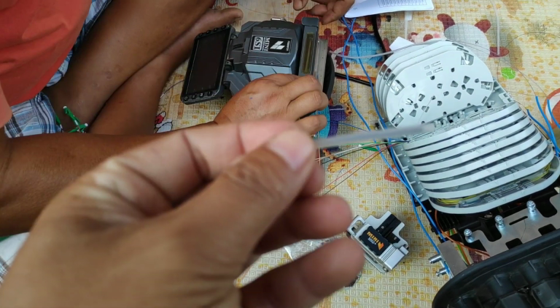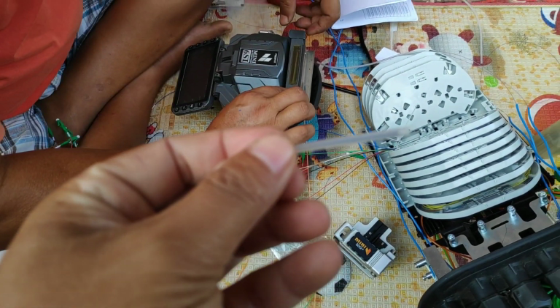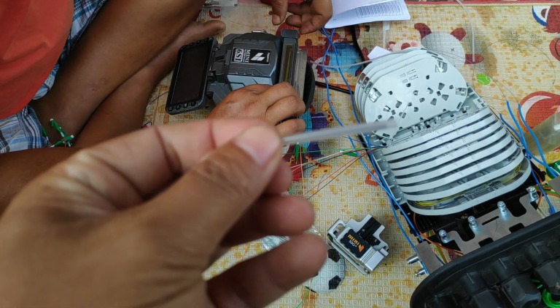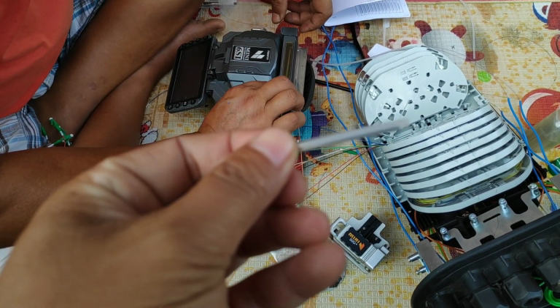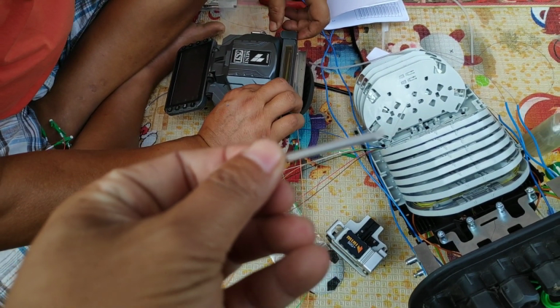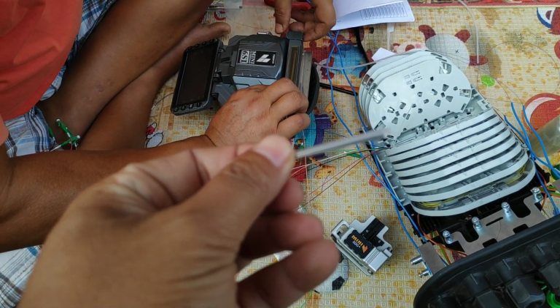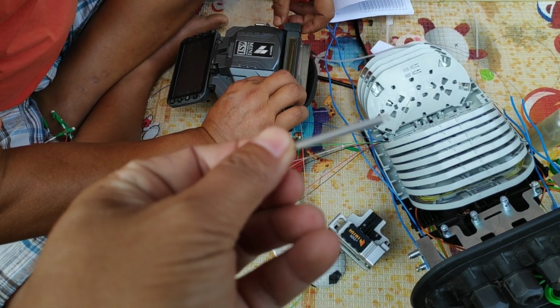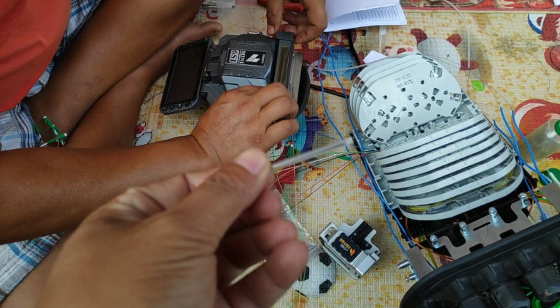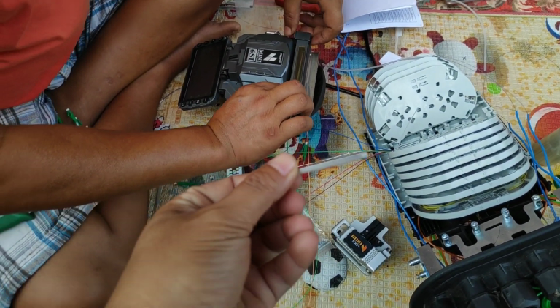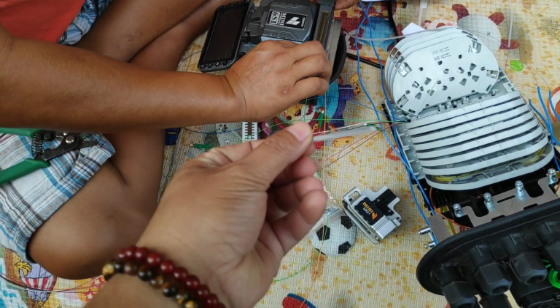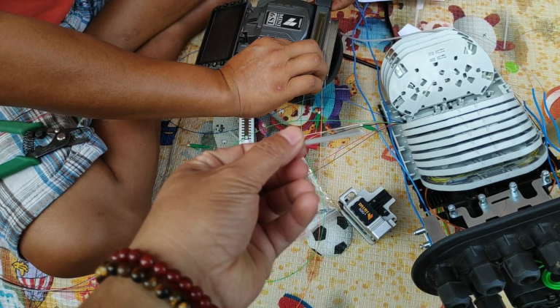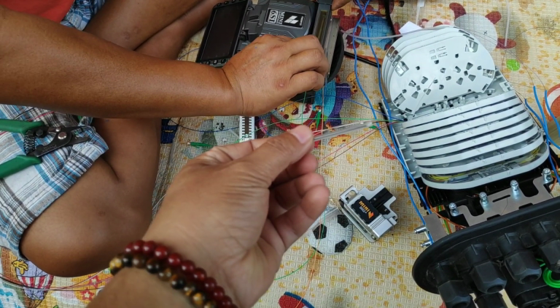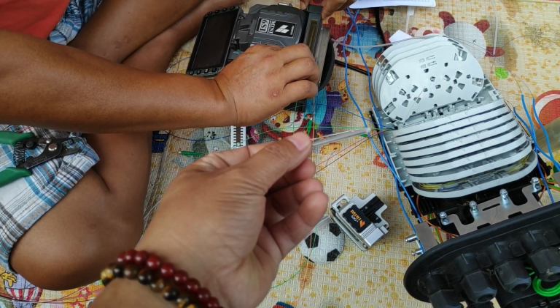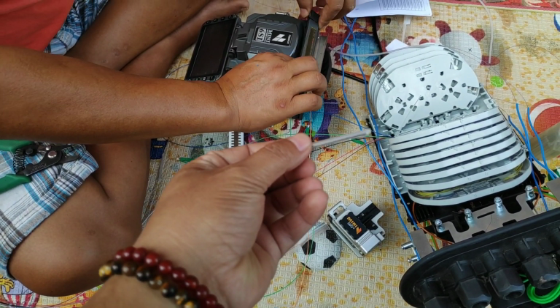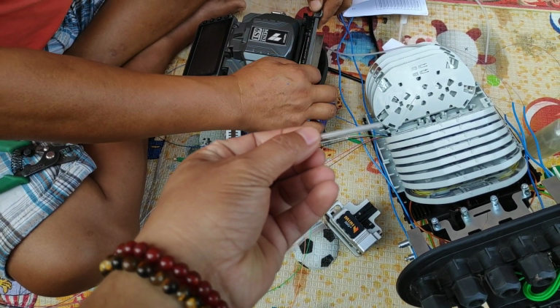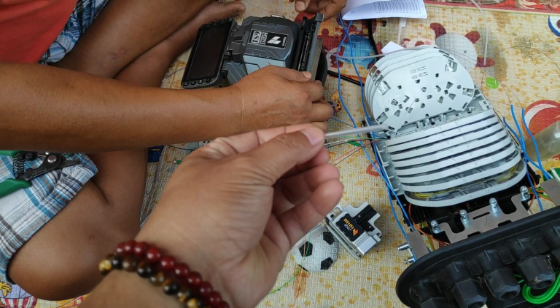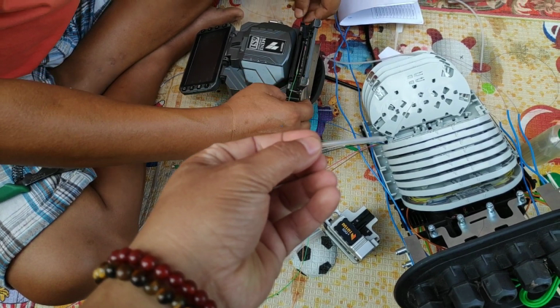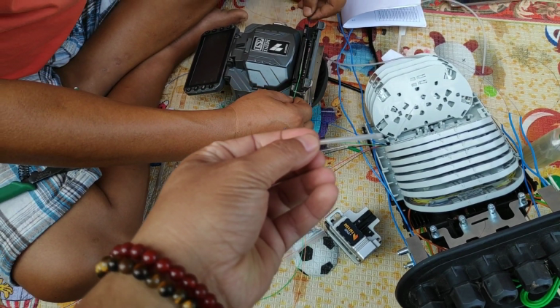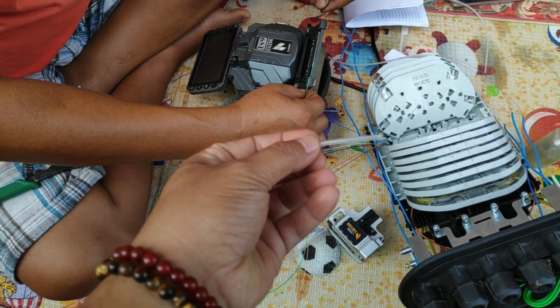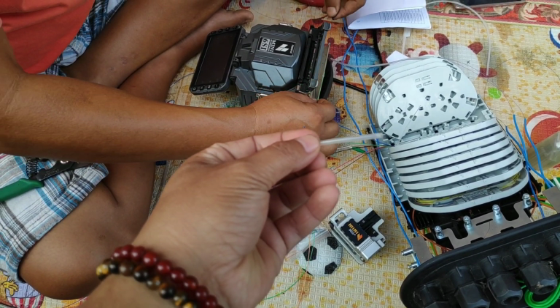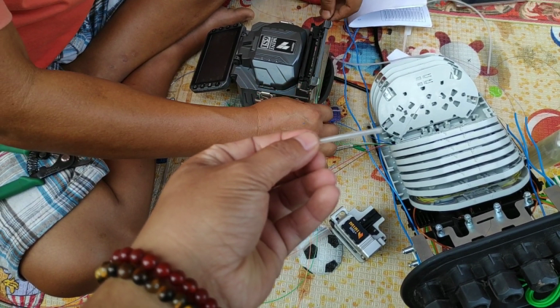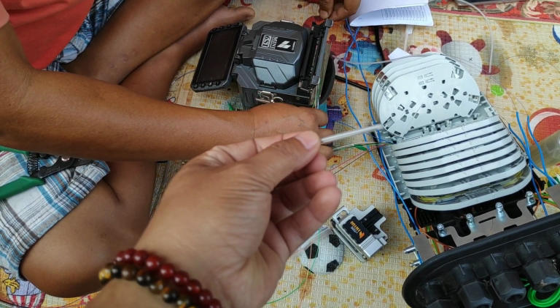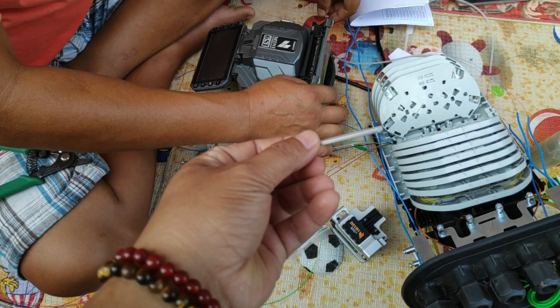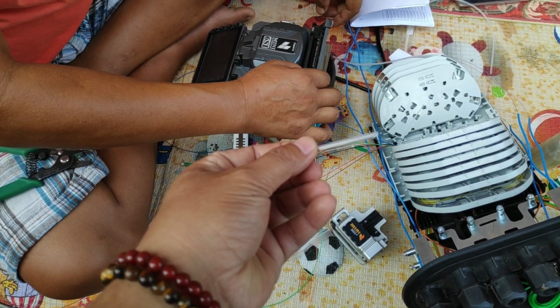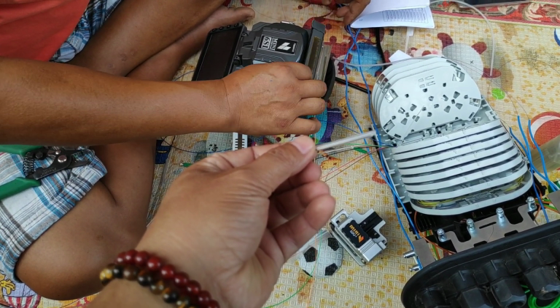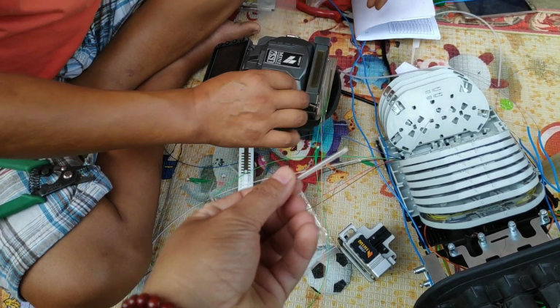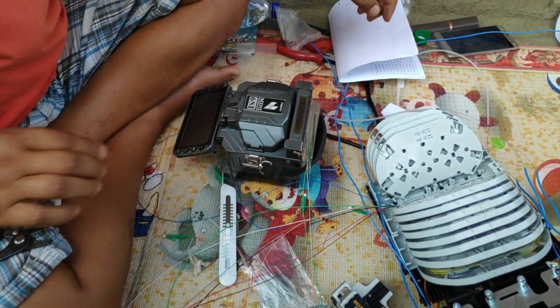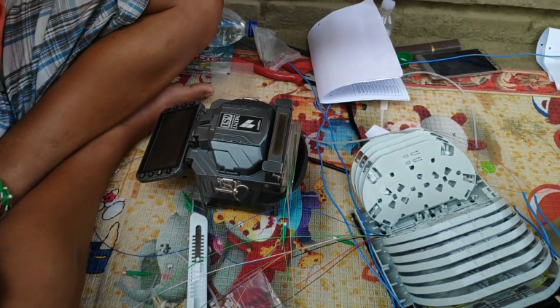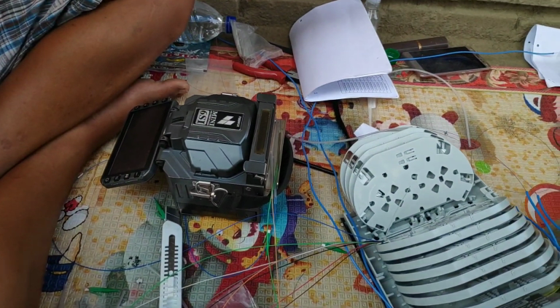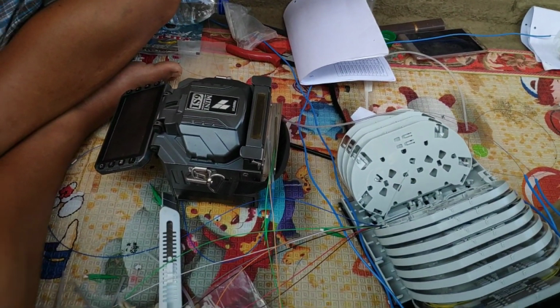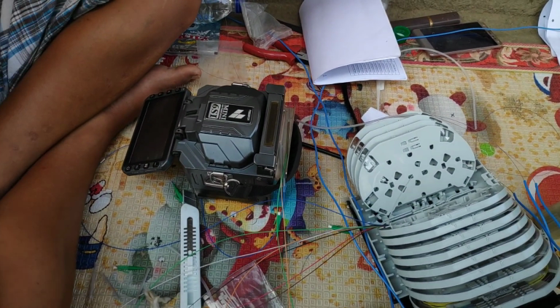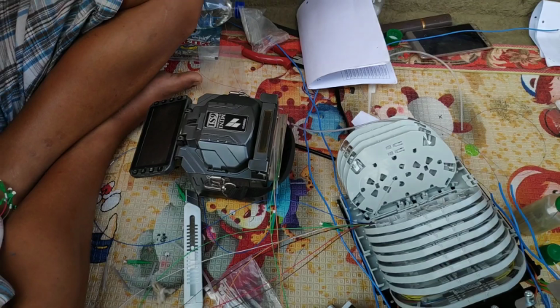This is called the protection tube. It helps to join or protect the connected cable. So it's done — this is how fiber cable is connected.